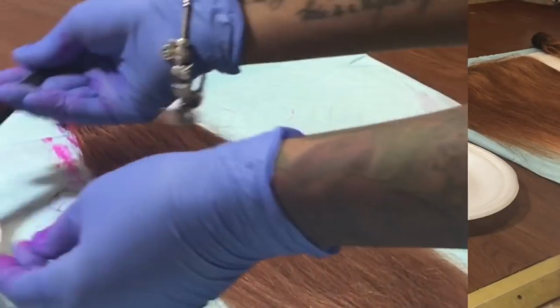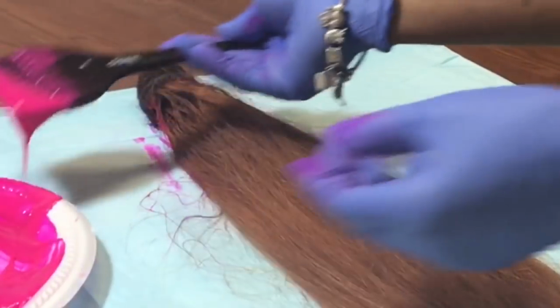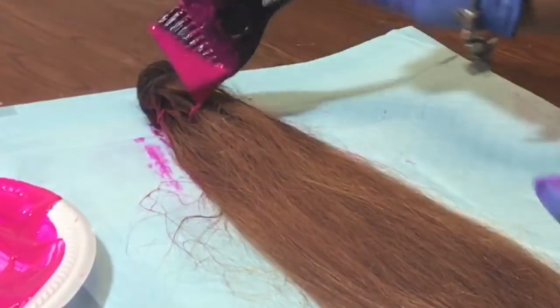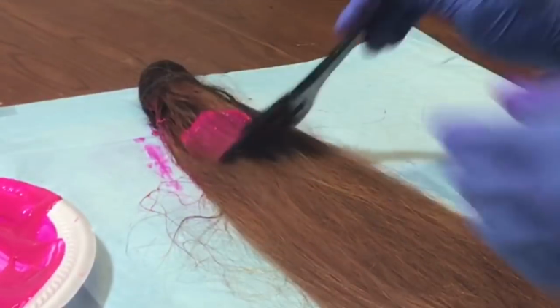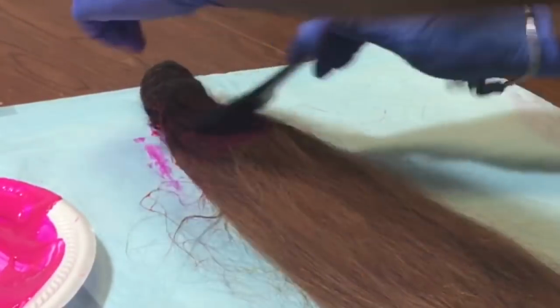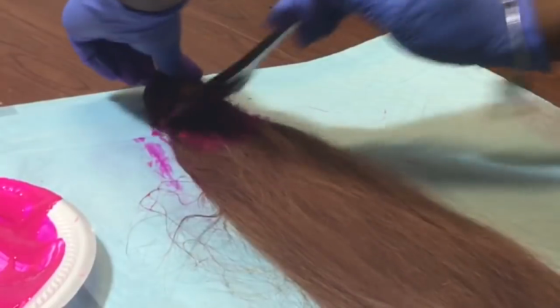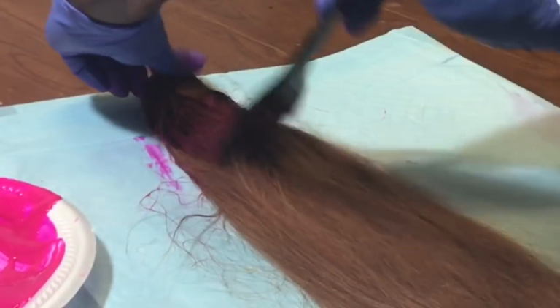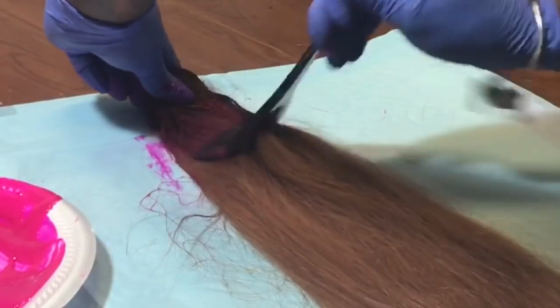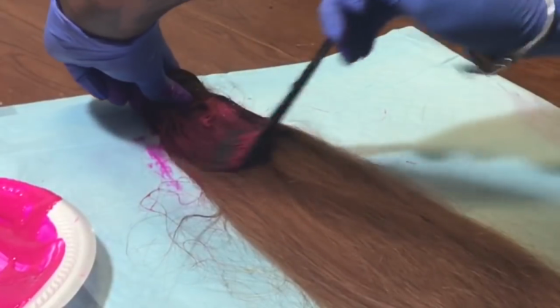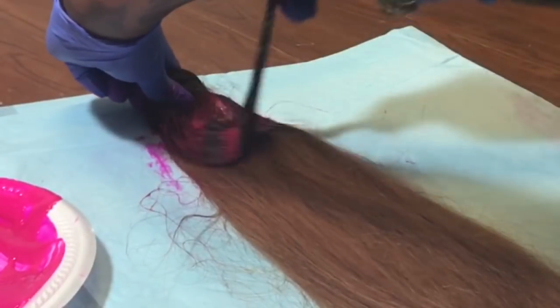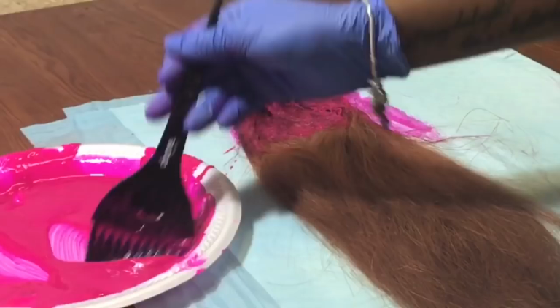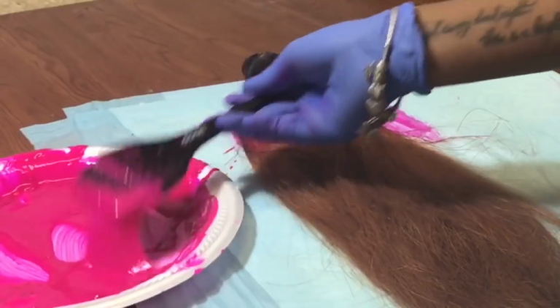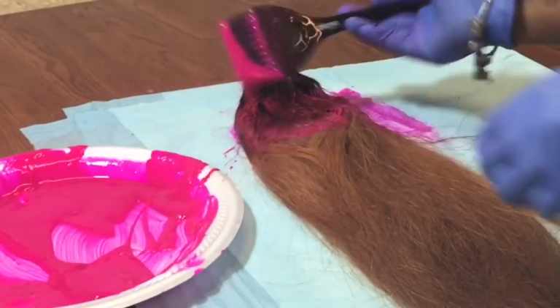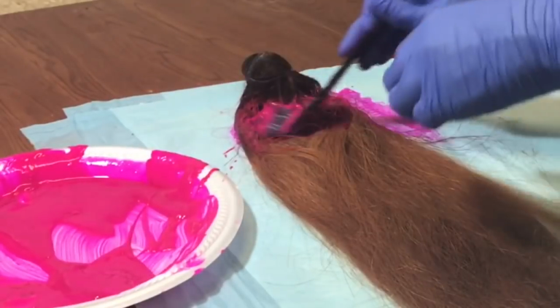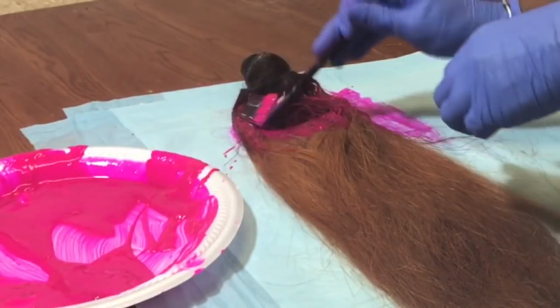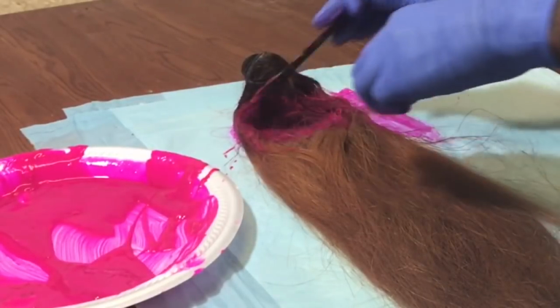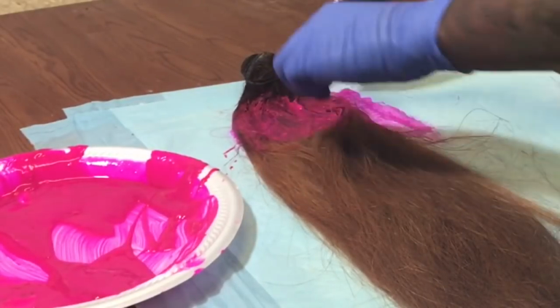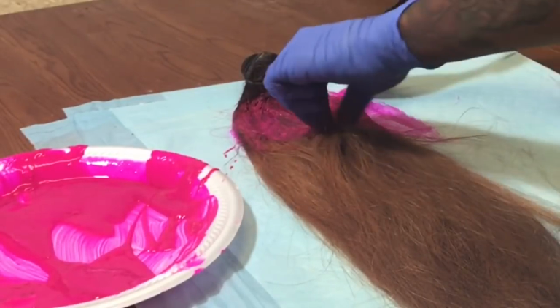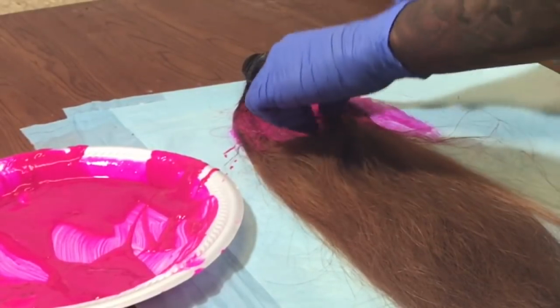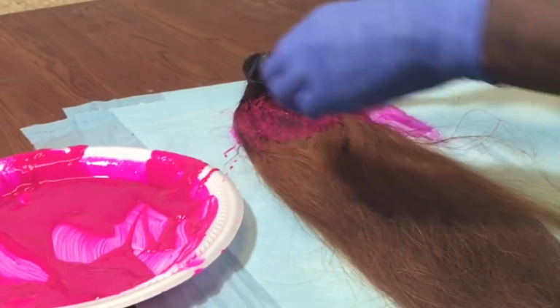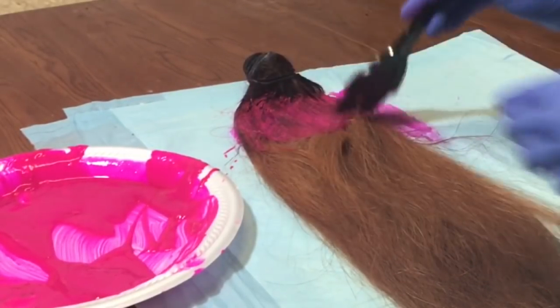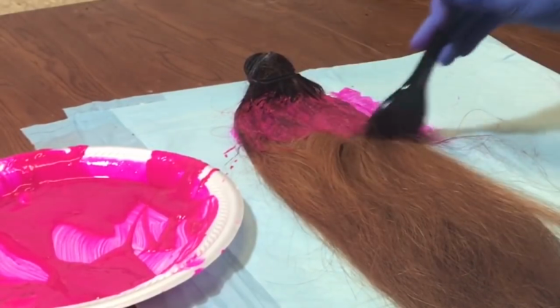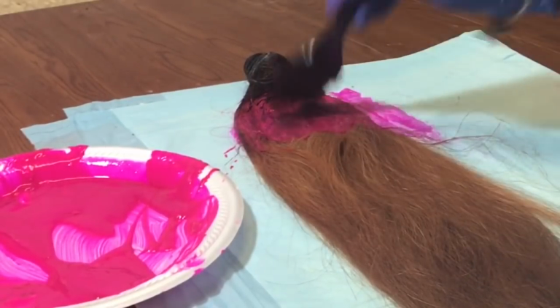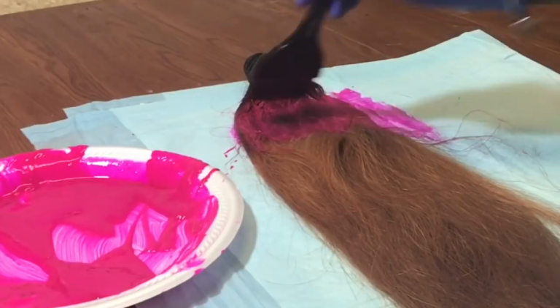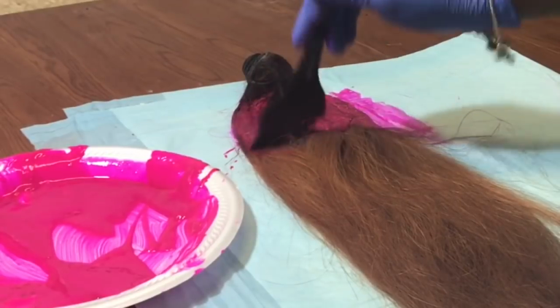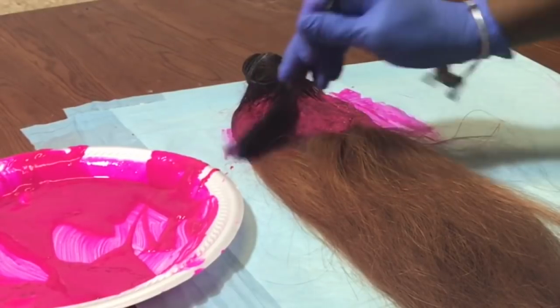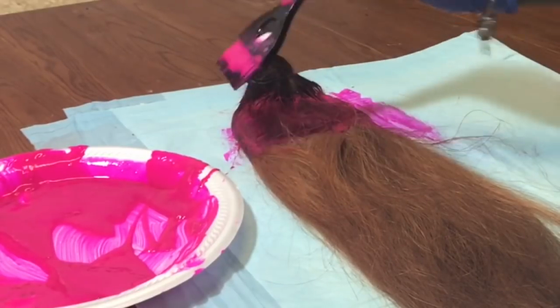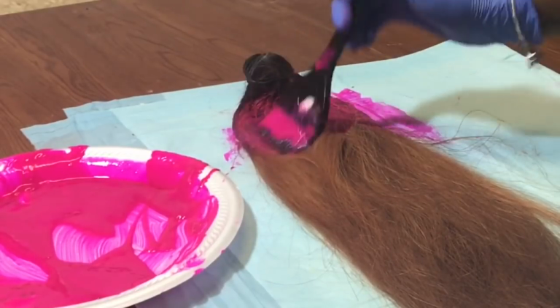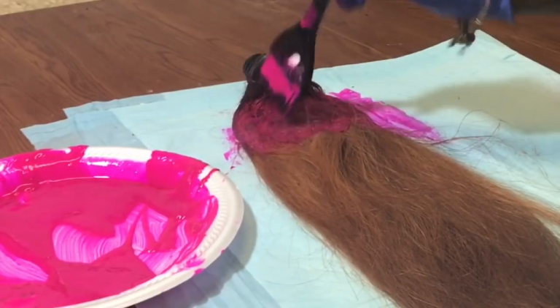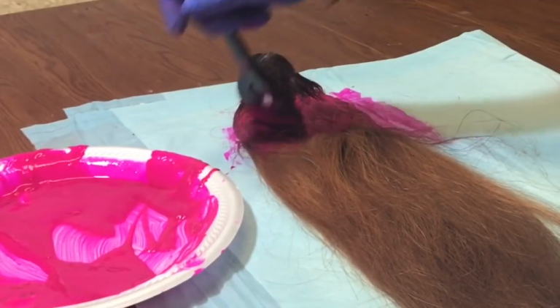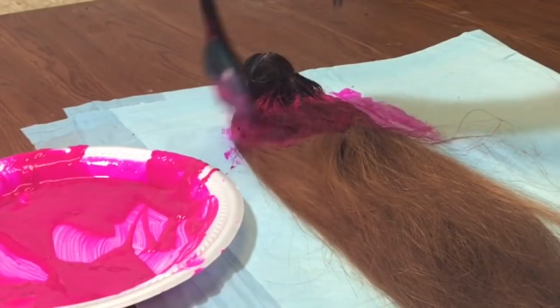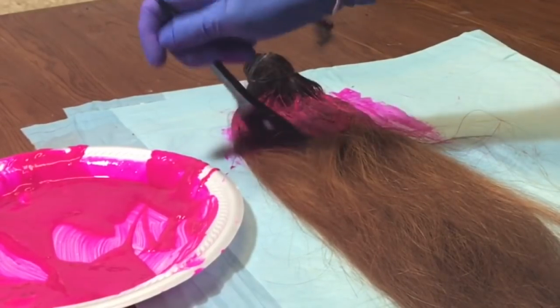Now I'm going to start applying the pink dye to the bundle, maneuvering it and making sure everything is covered and colored.